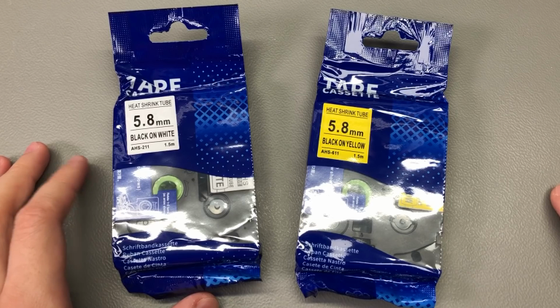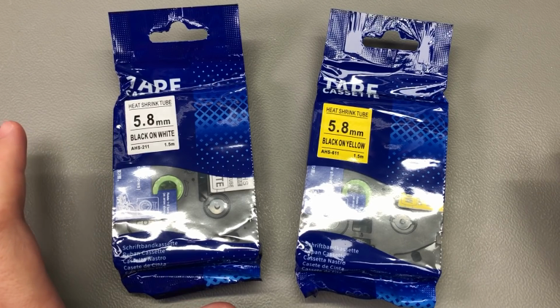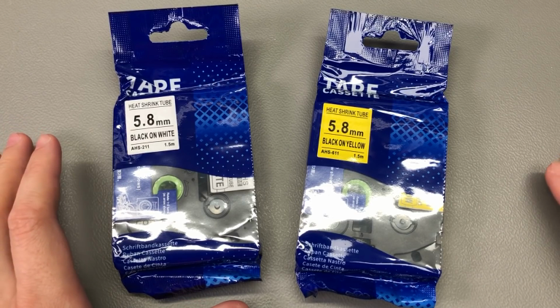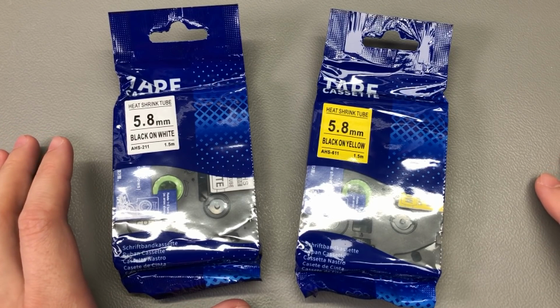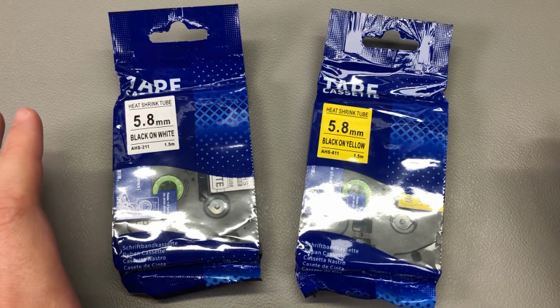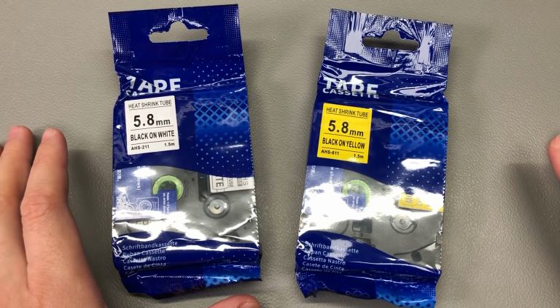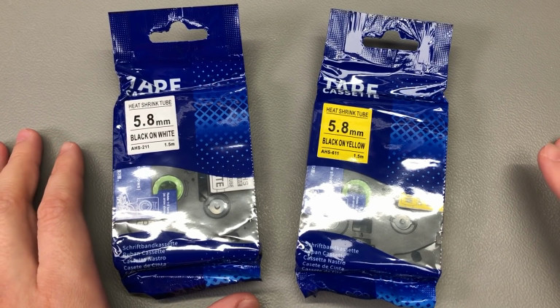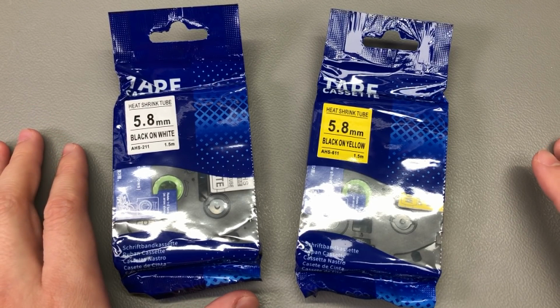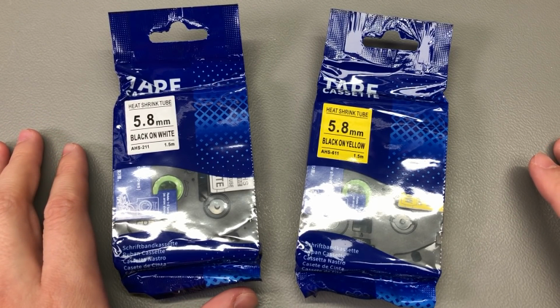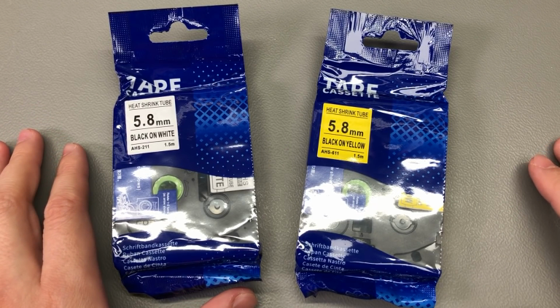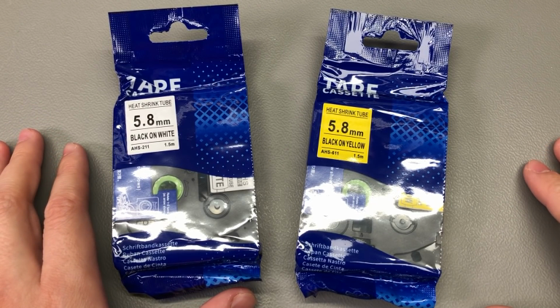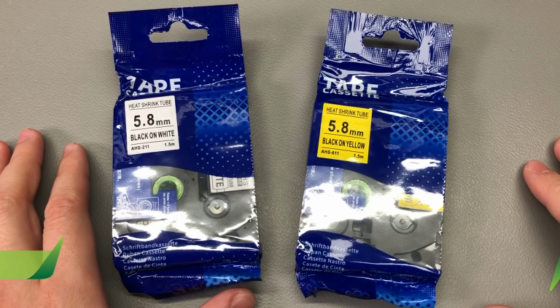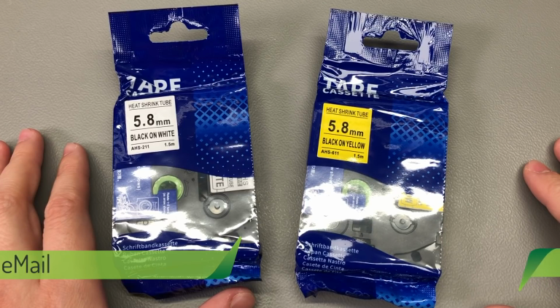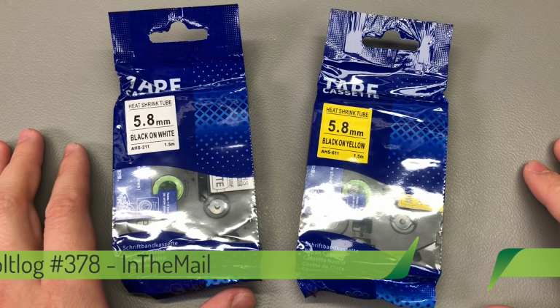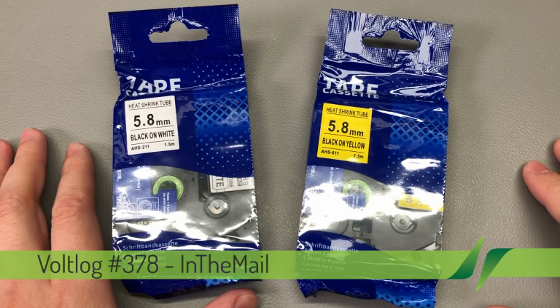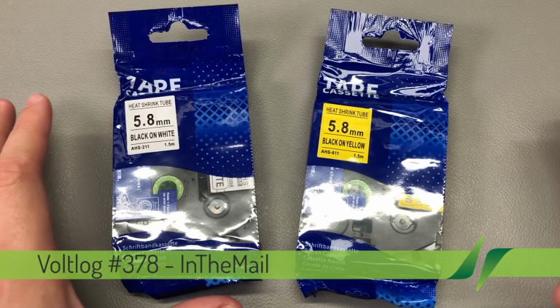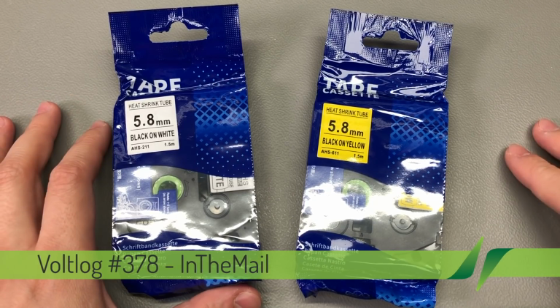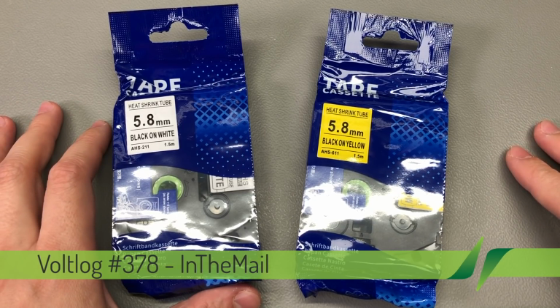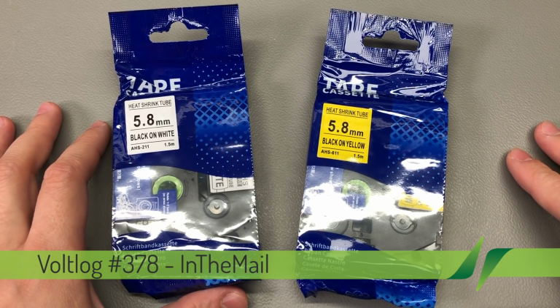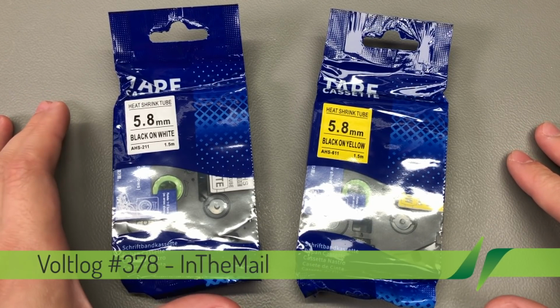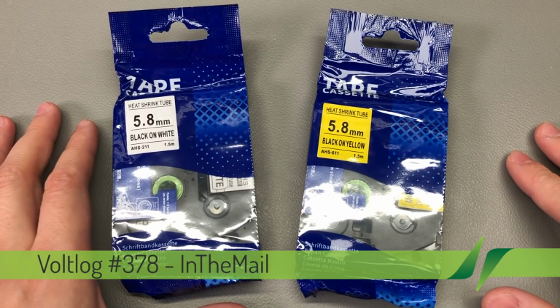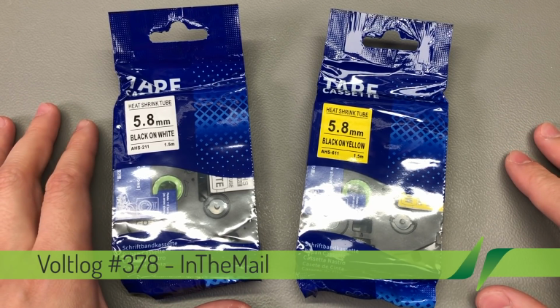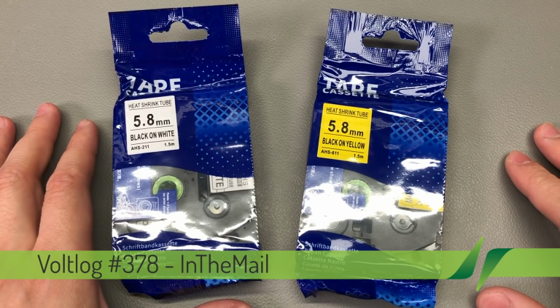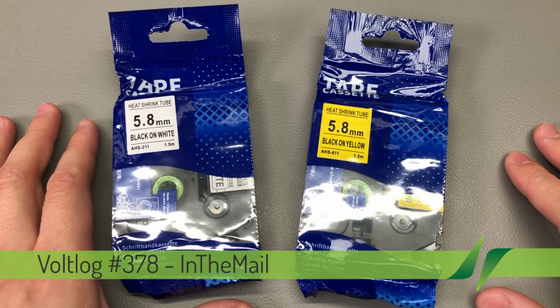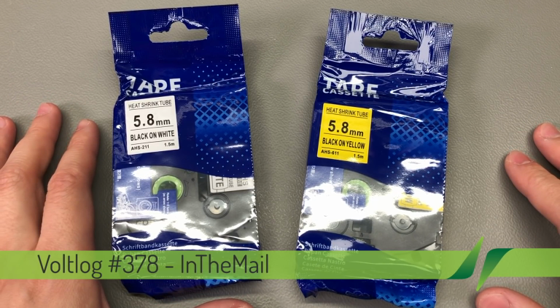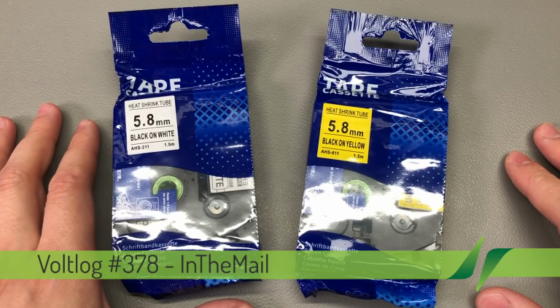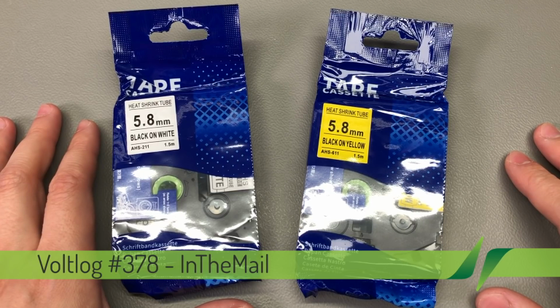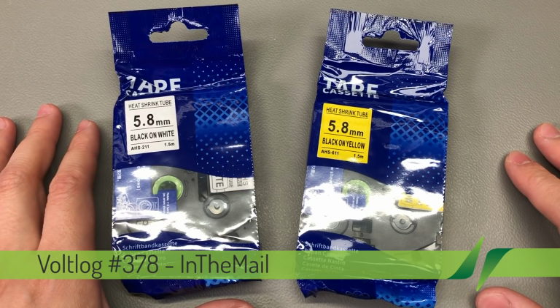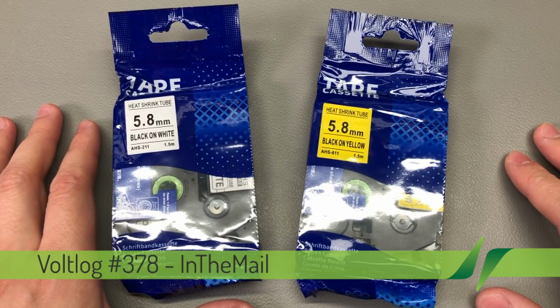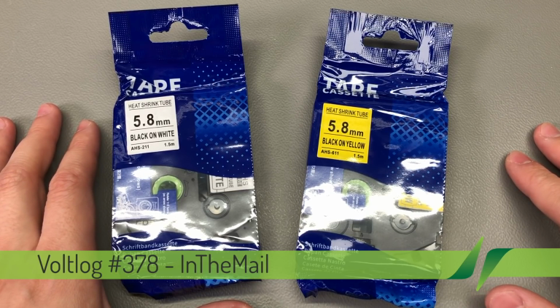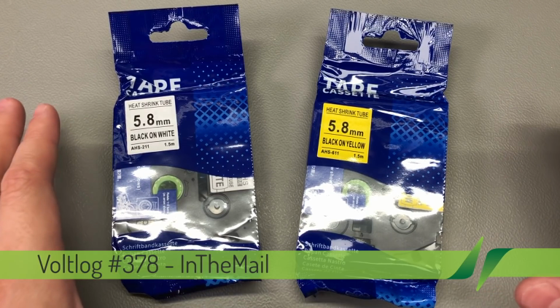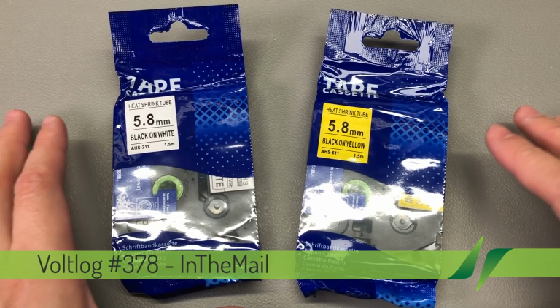Welcome to New in the Mail, the series that will touch both your passion for electronics and your bank account at the same time. I have some news regarding the import of our packages from AliExpress into the EU.